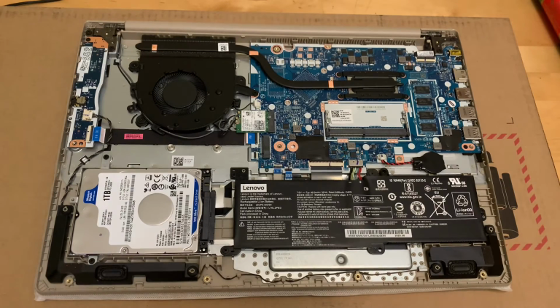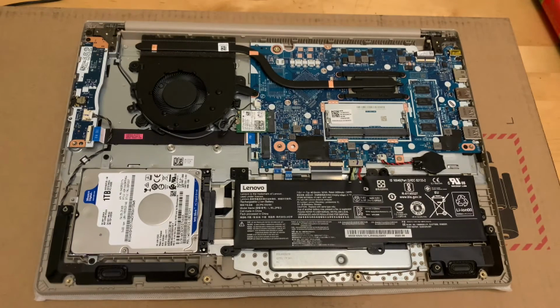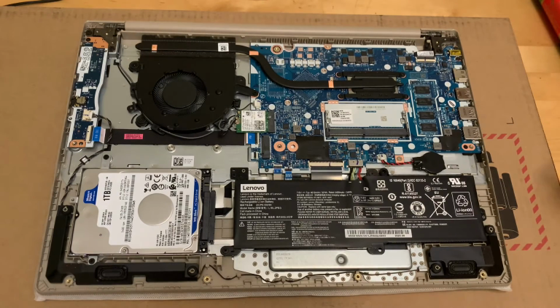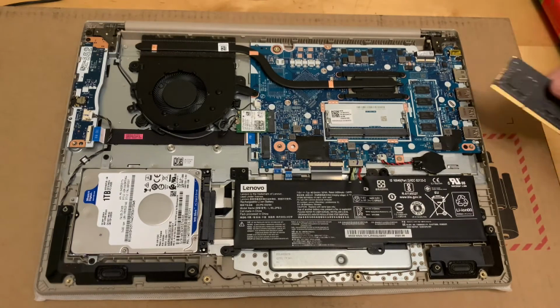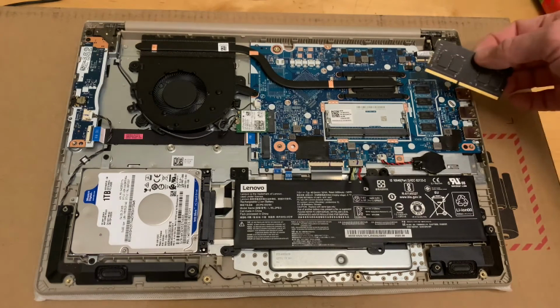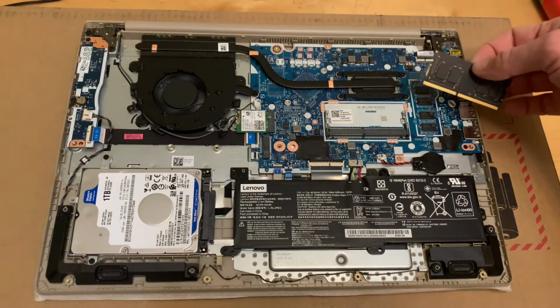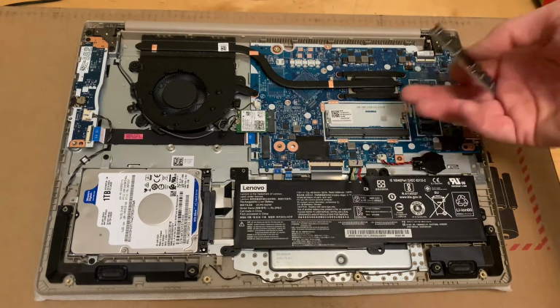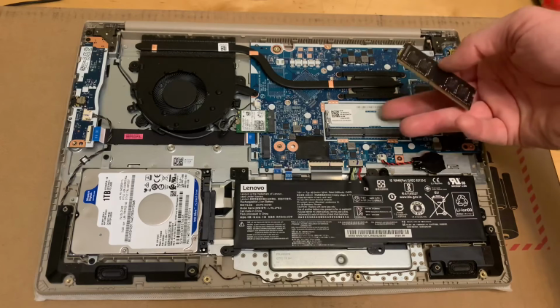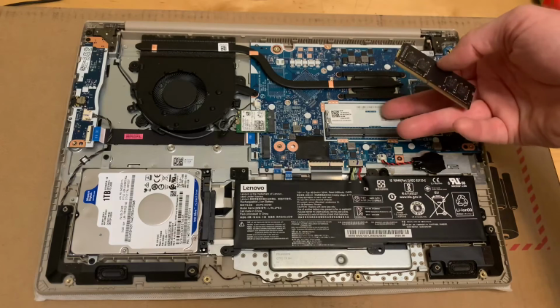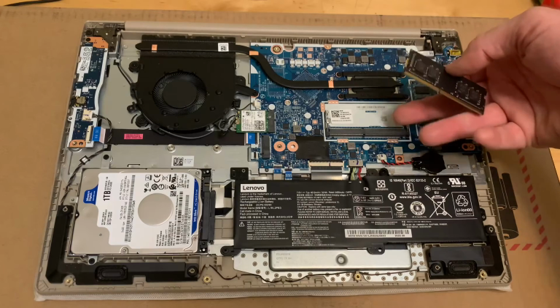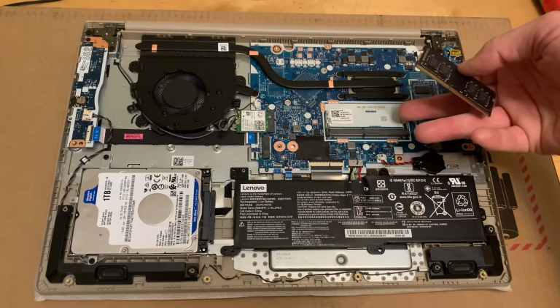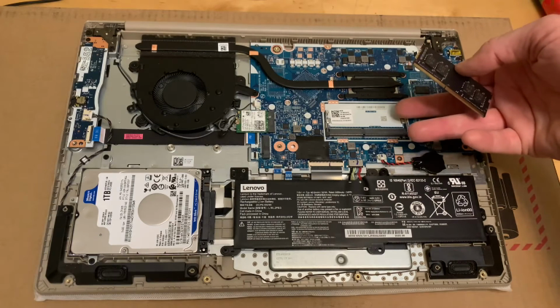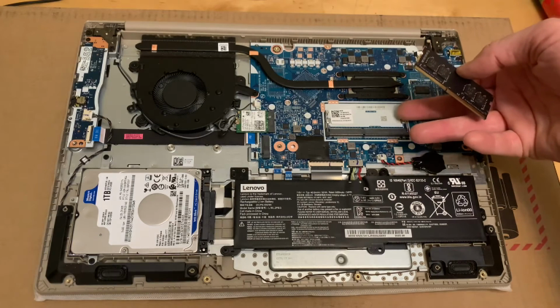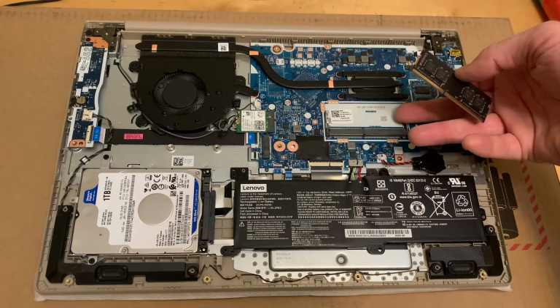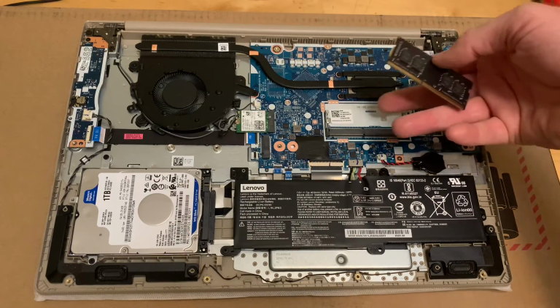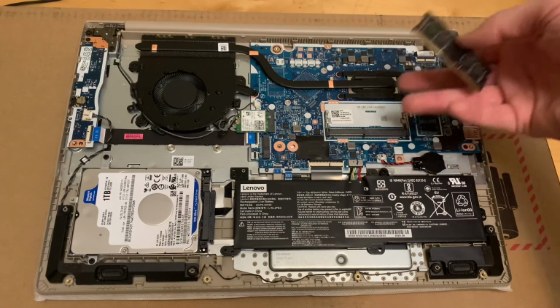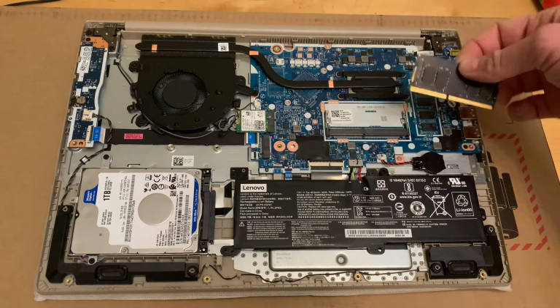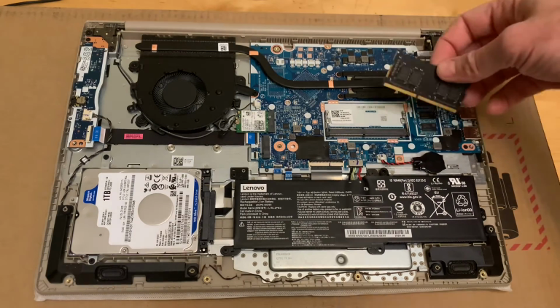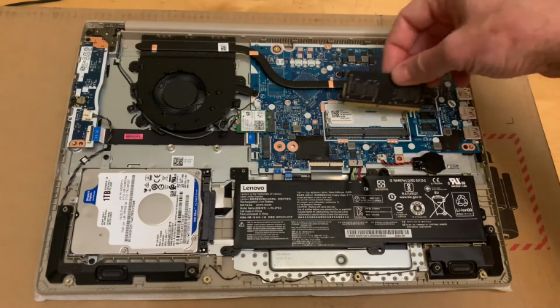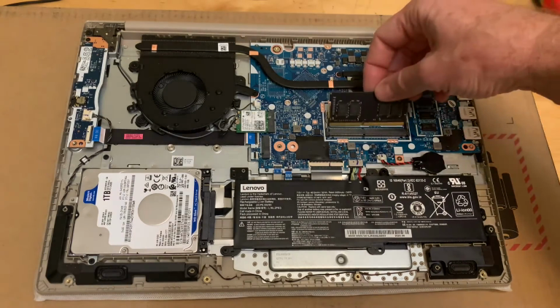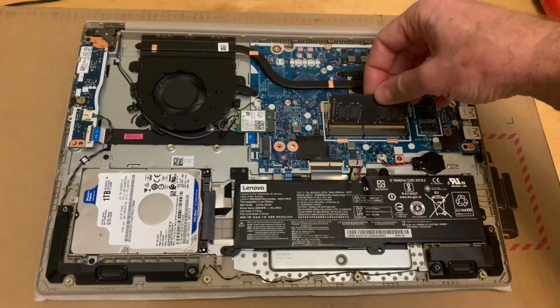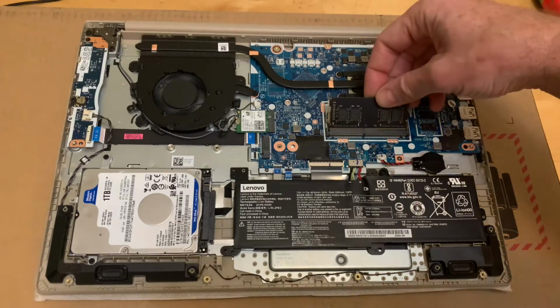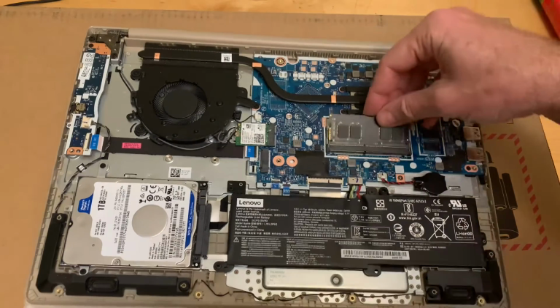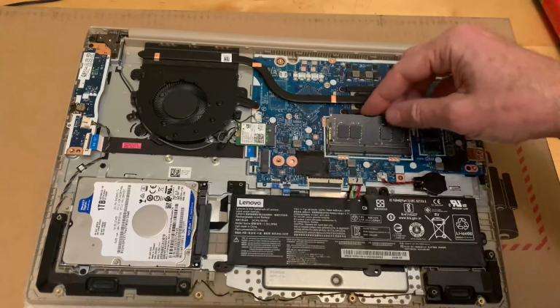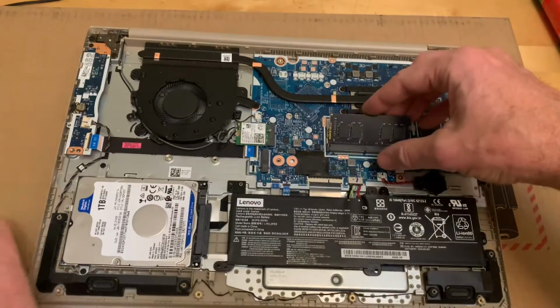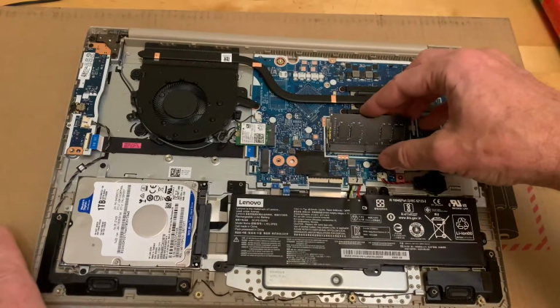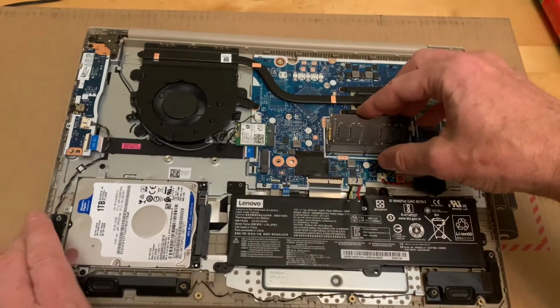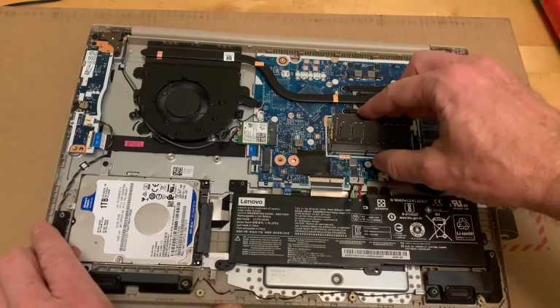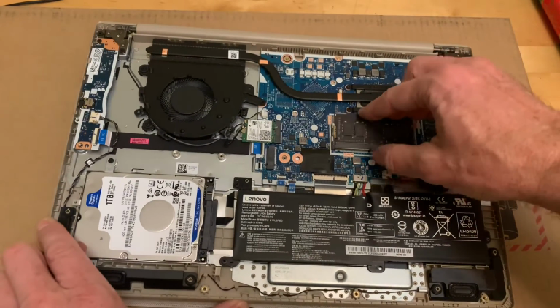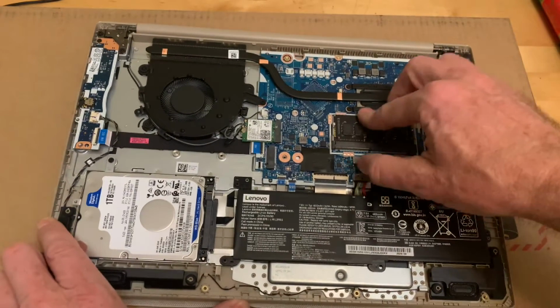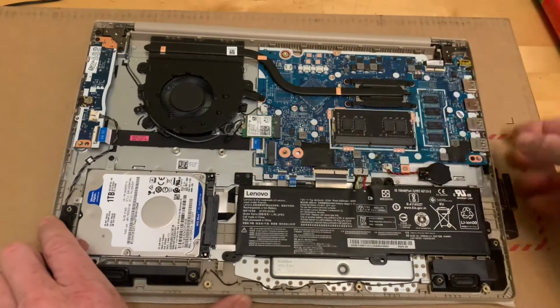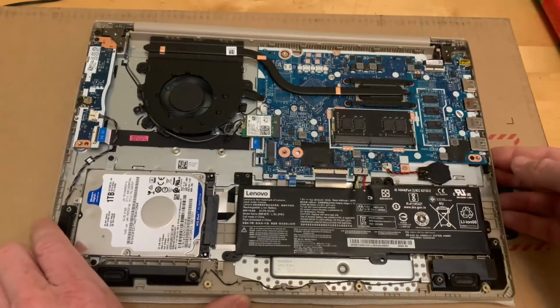If you have one with more than four gigs of RAM then there will be something in here that you have to replace. So if you want to upgrade, you've got to remember that you'll be taking memory out to add memory. Just grab it, stick it in the hole, and then rock it down until it clicks.